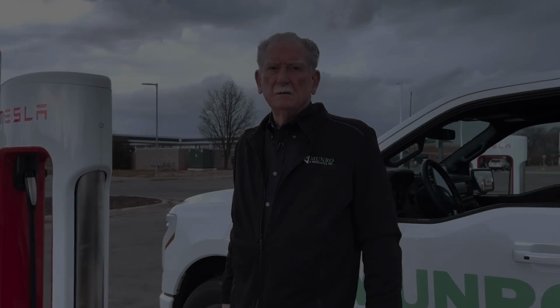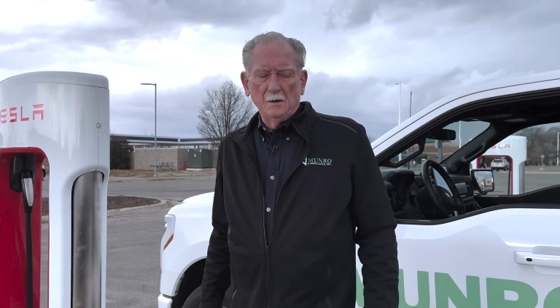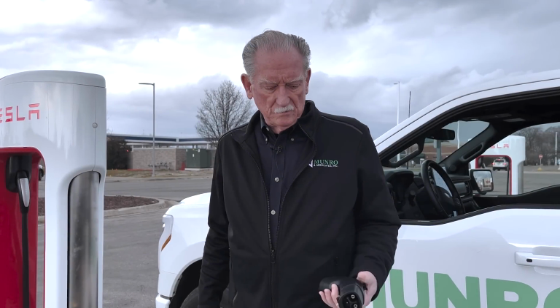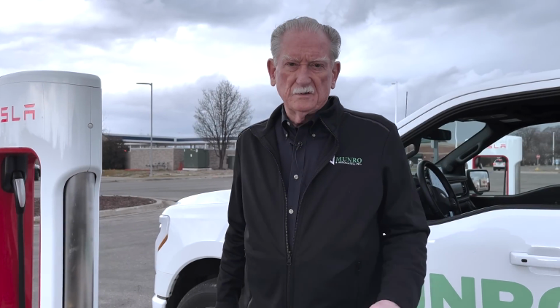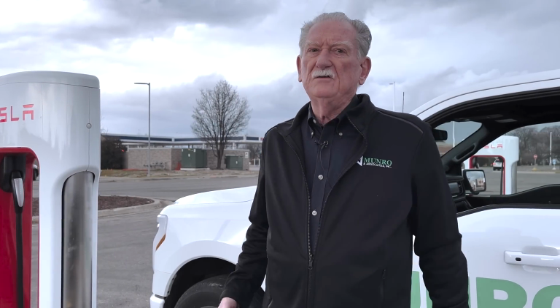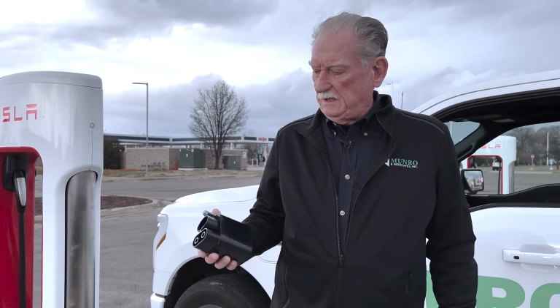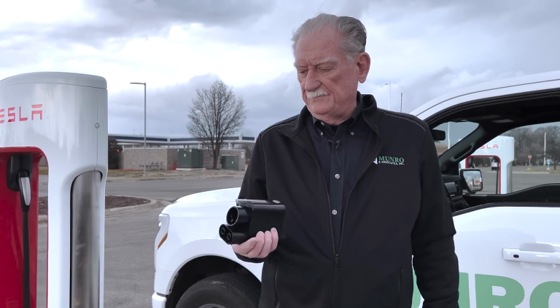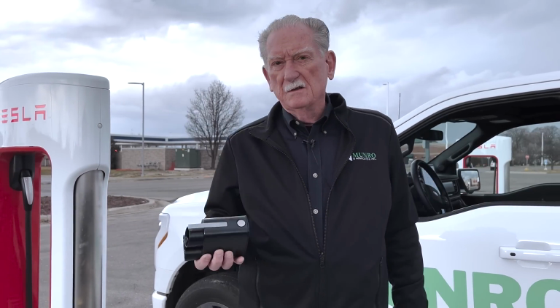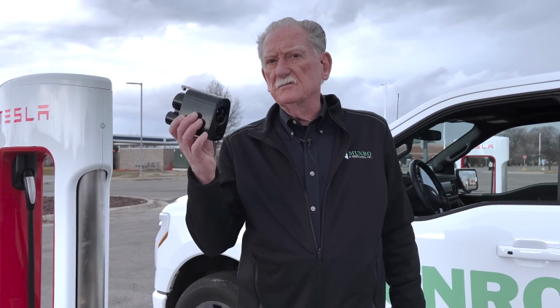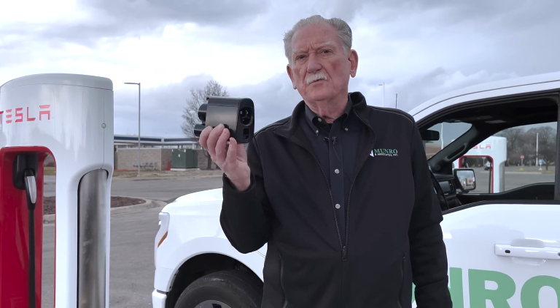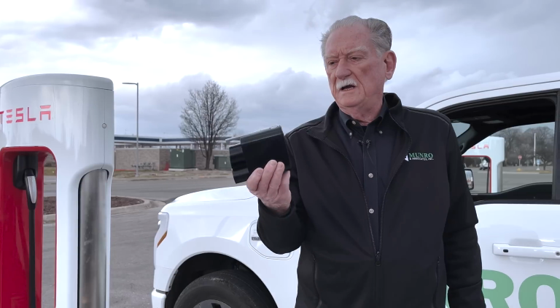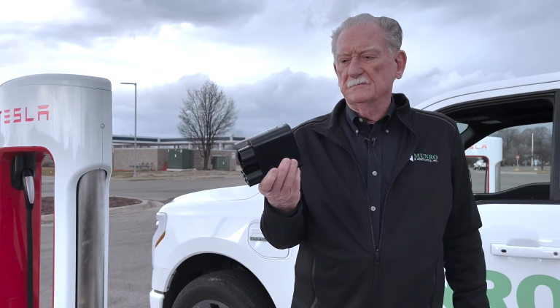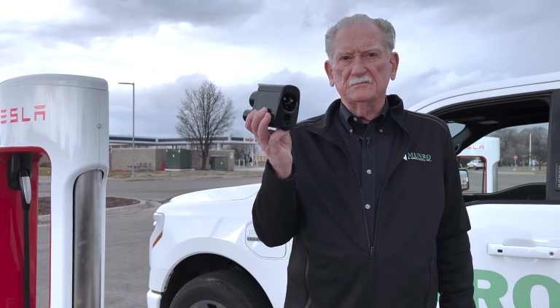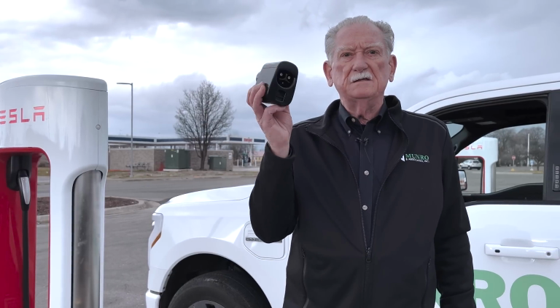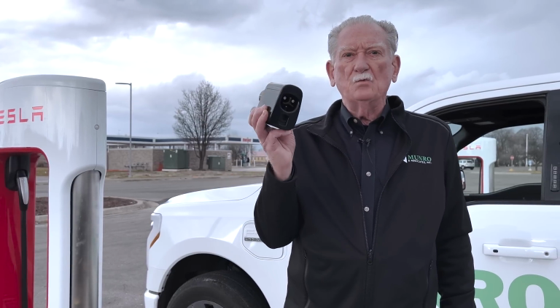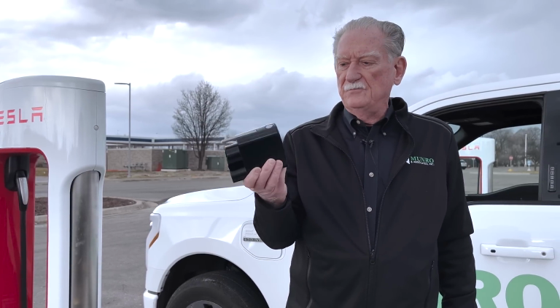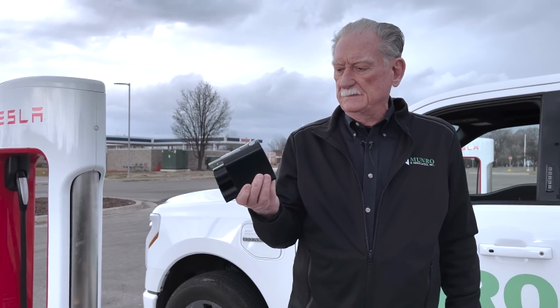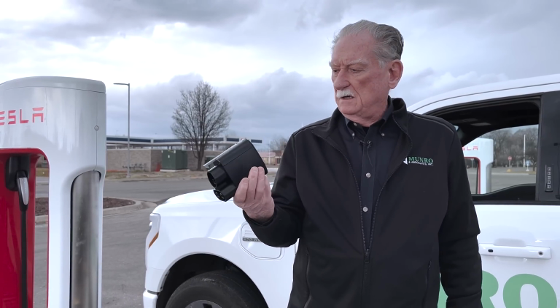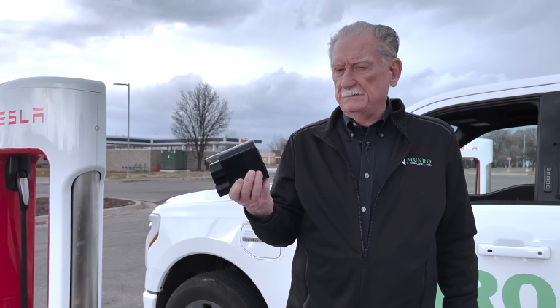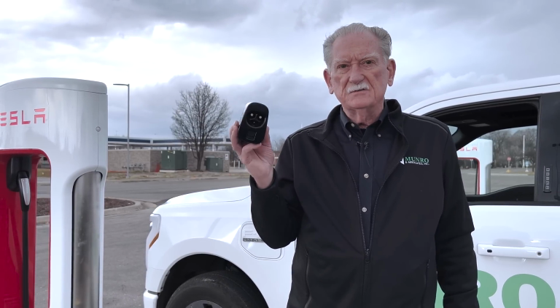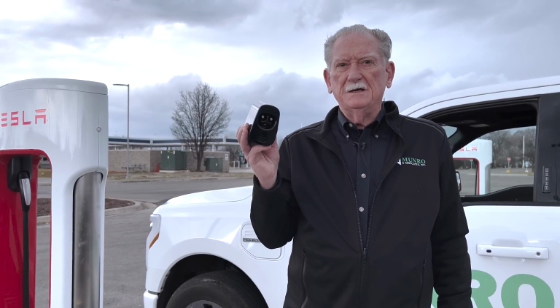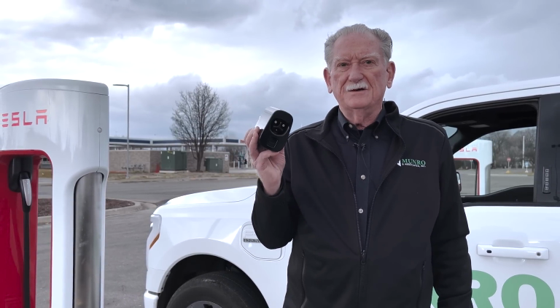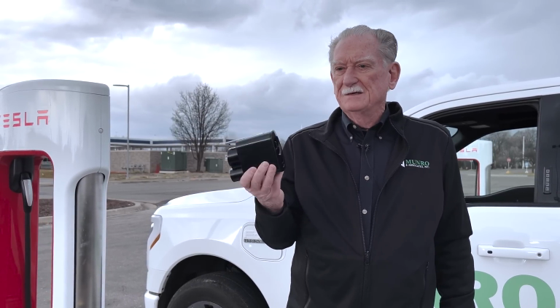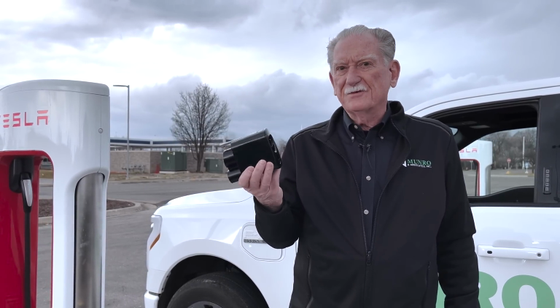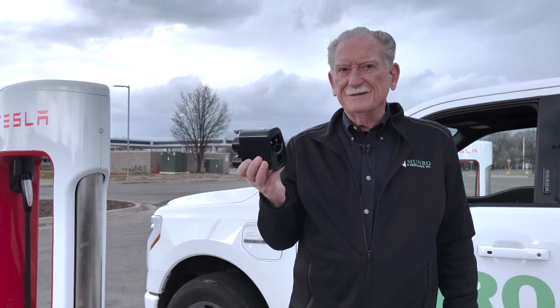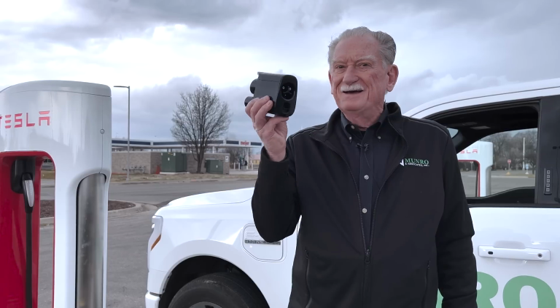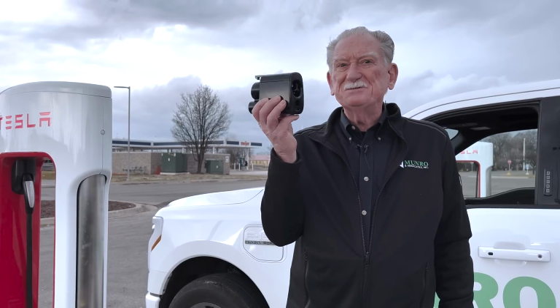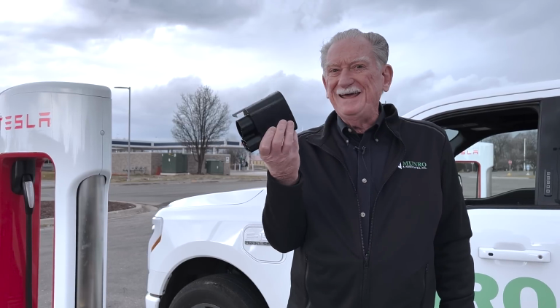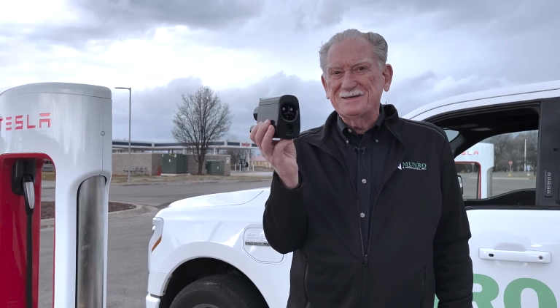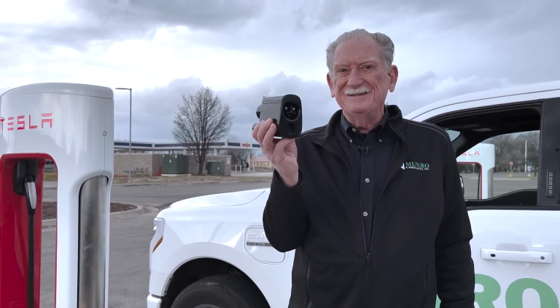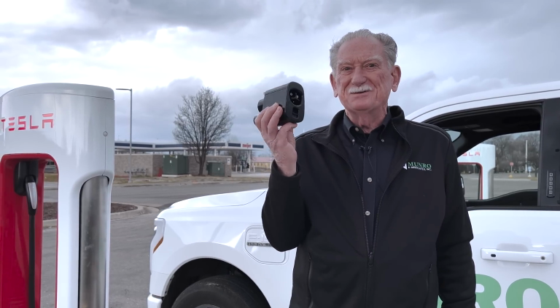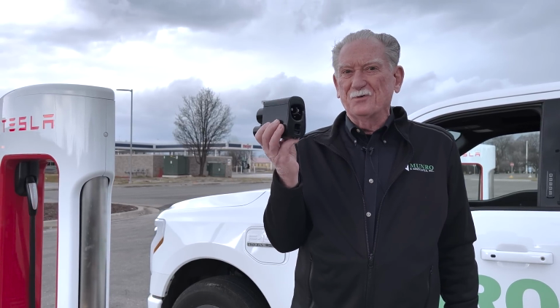Hey boys and girls, today's a big day. This is the new Ford connector. This is the thing that I've been waiting for. Ever since I met Mr. Farley, I've been saying, hey, let's get one of these things for Ford.